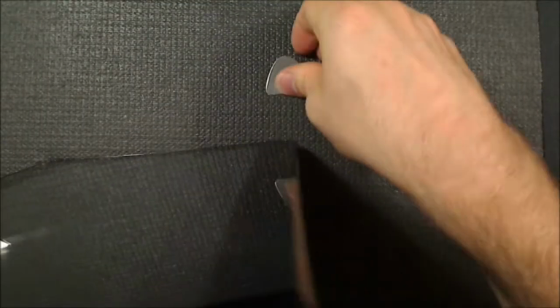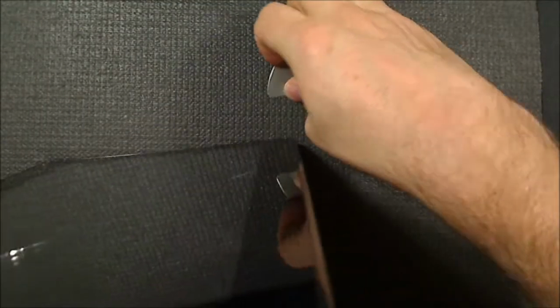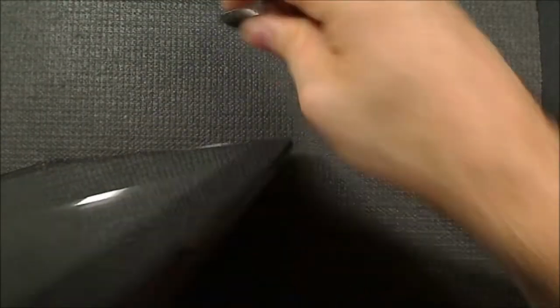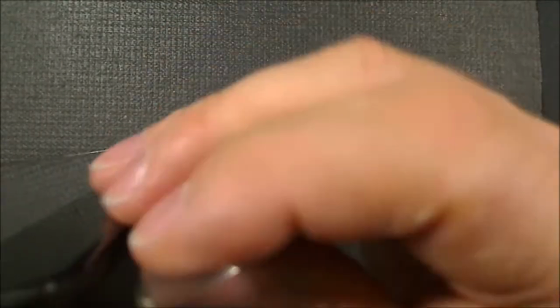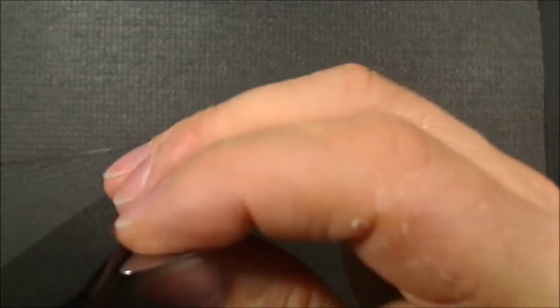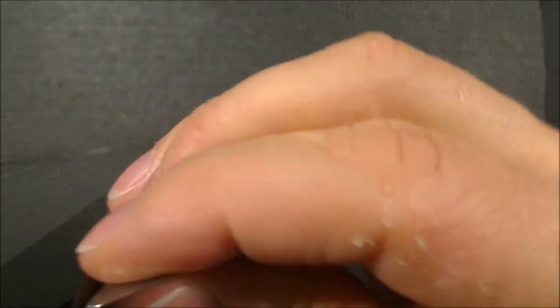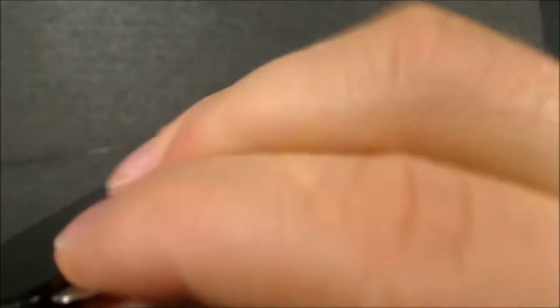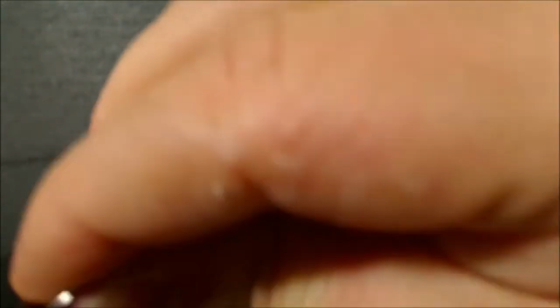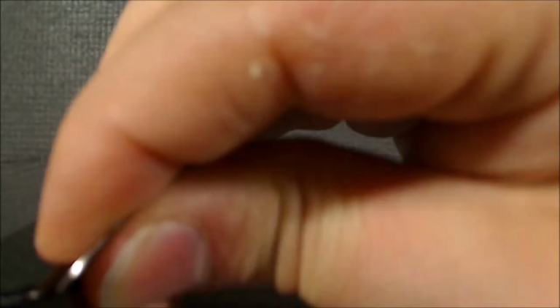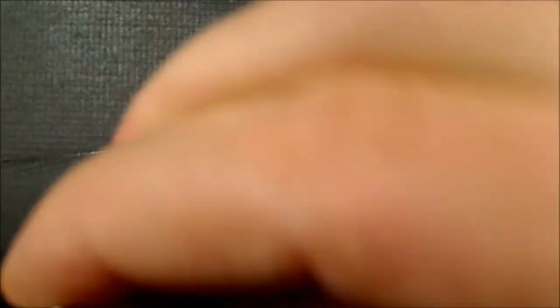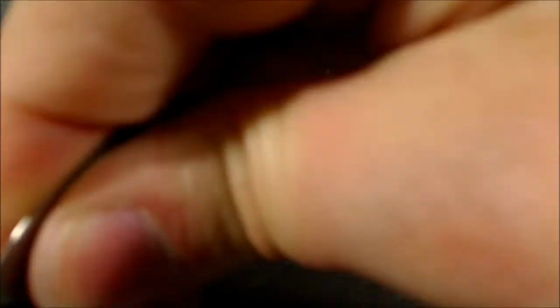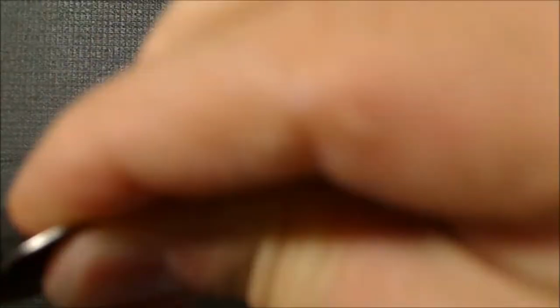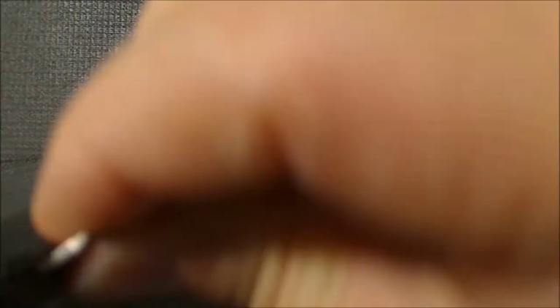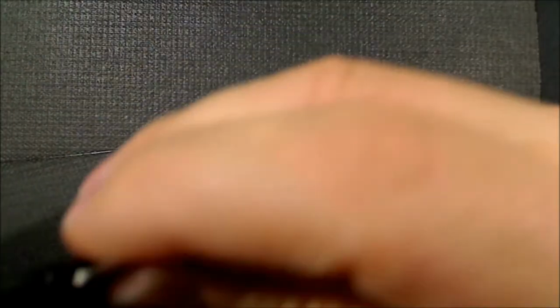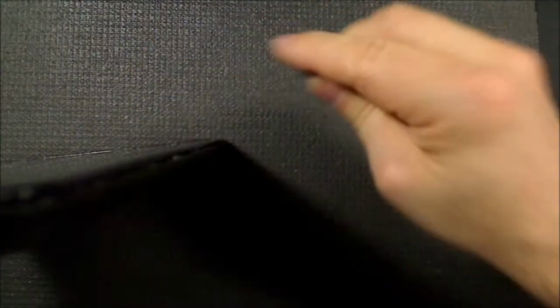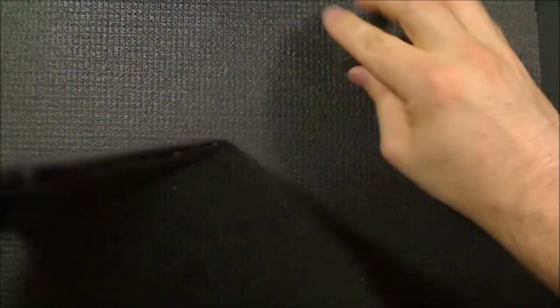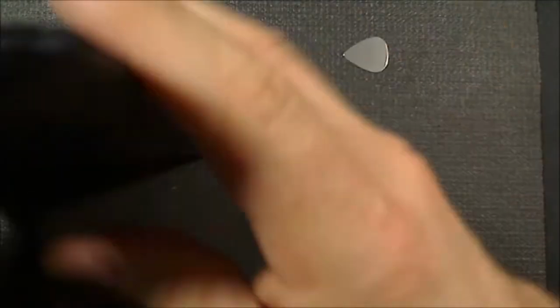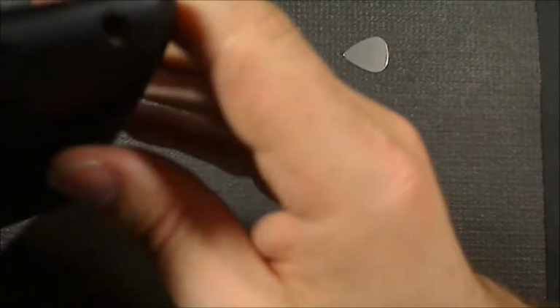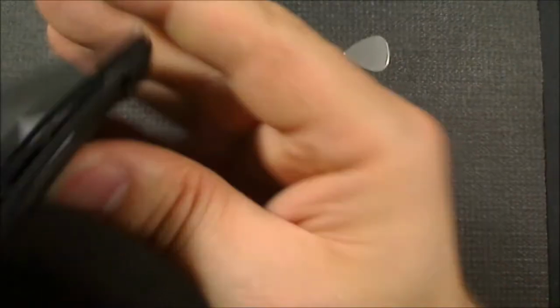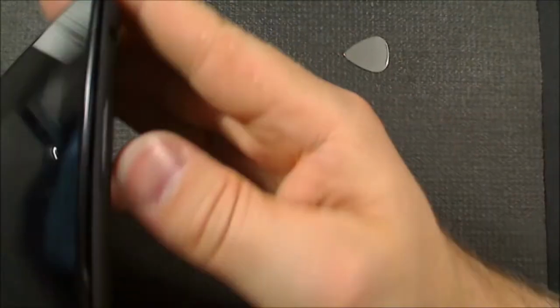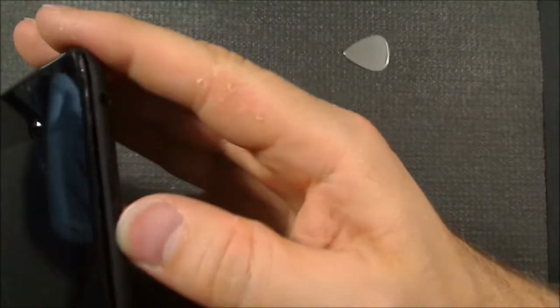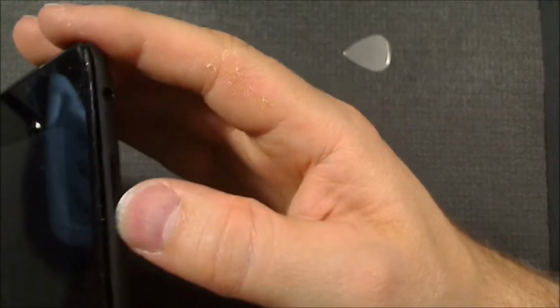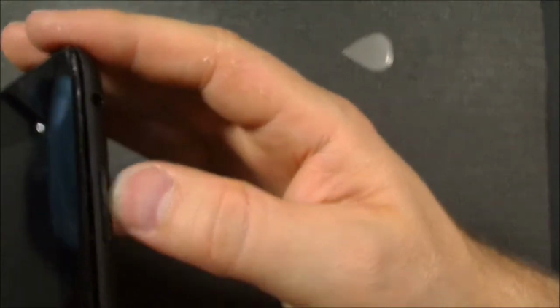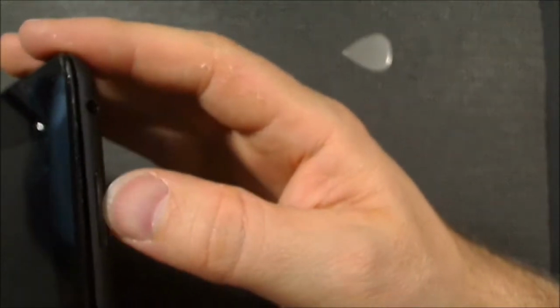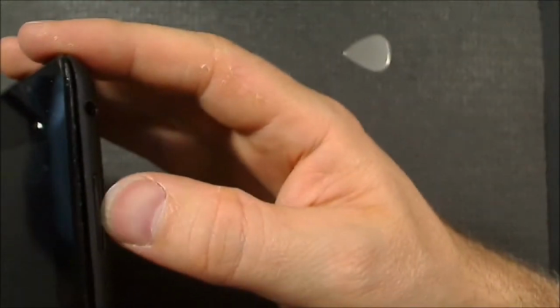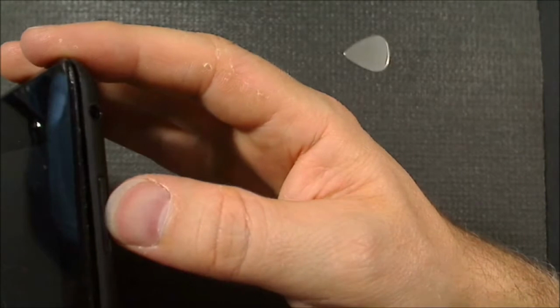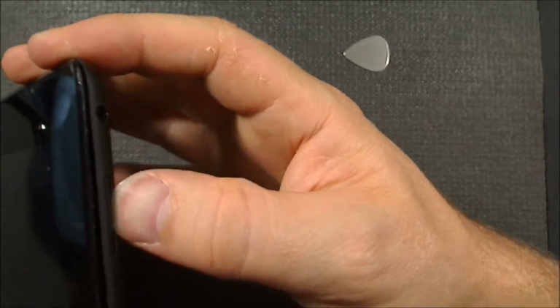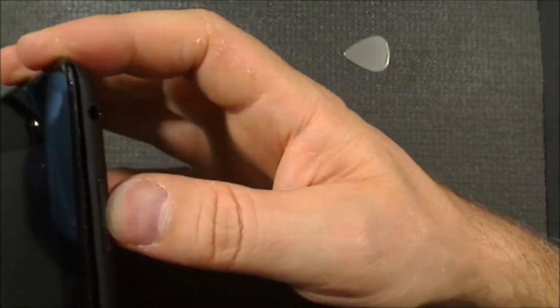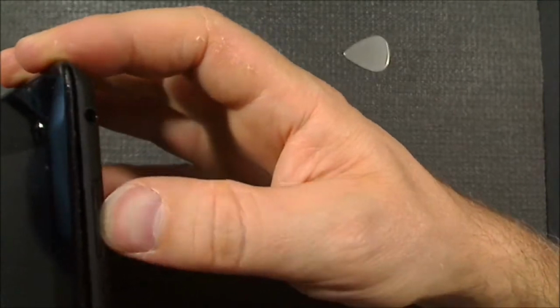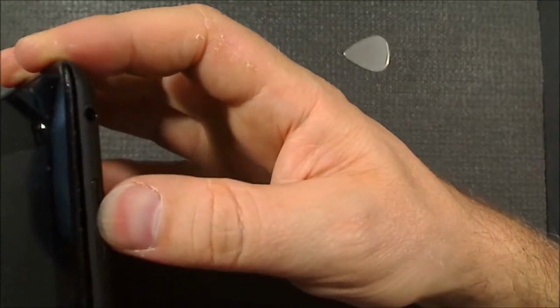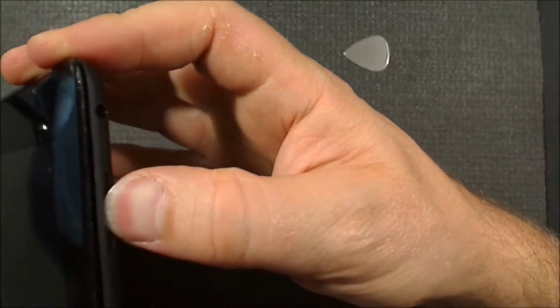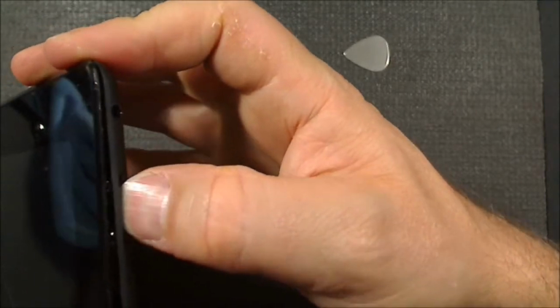I would have hated to have dropped a Surface Pro. I mean, it was sad to drop this one, but it didn't kill me. It's not the worst thing I've ever done.